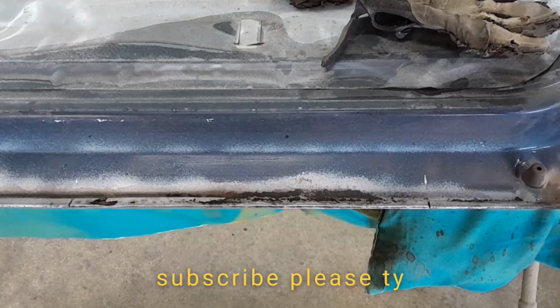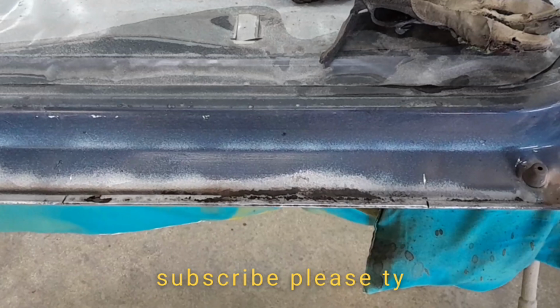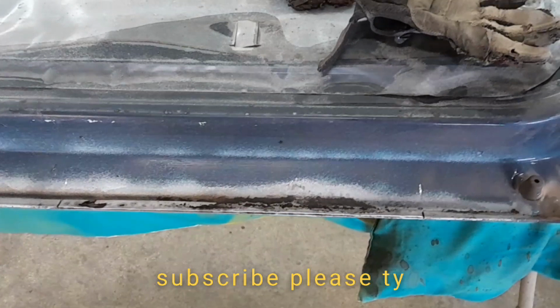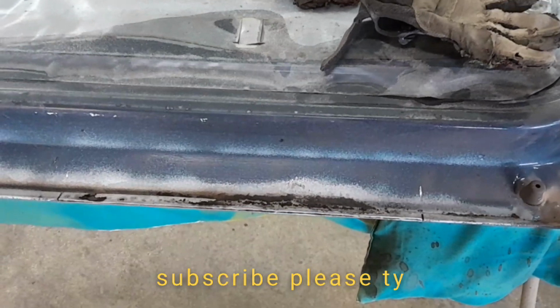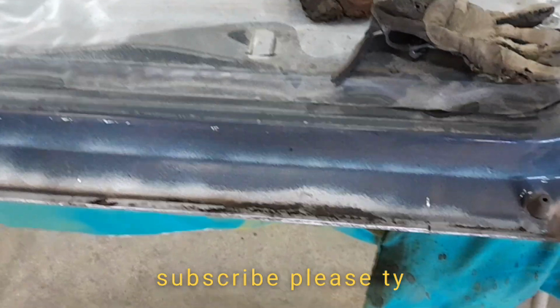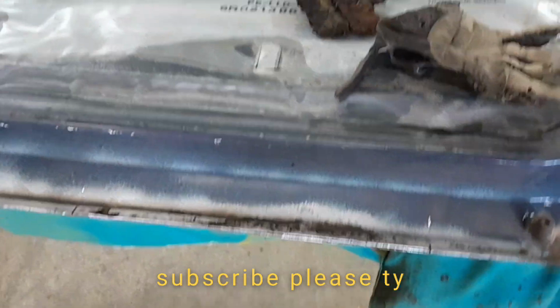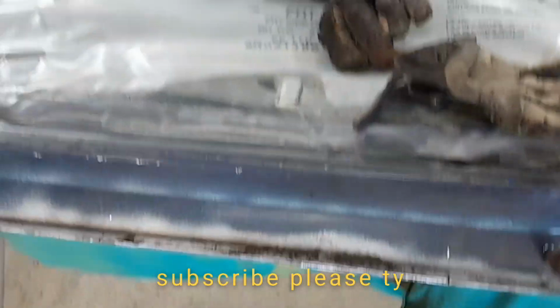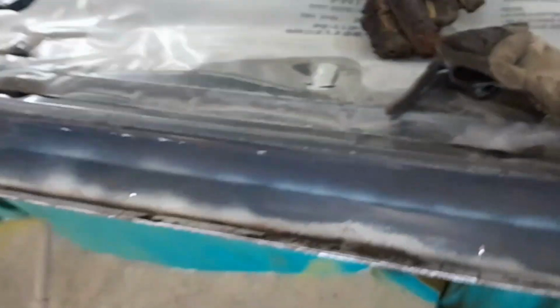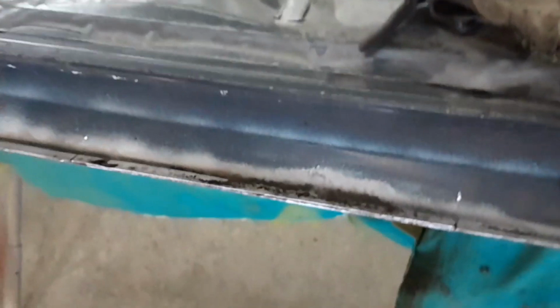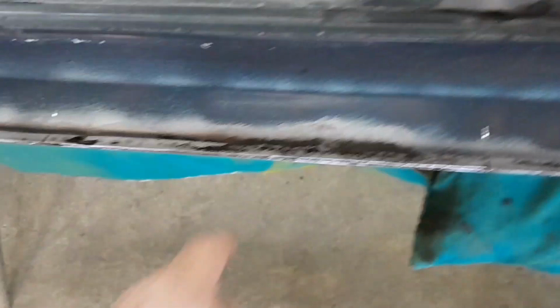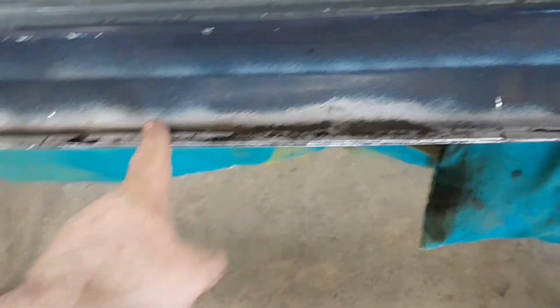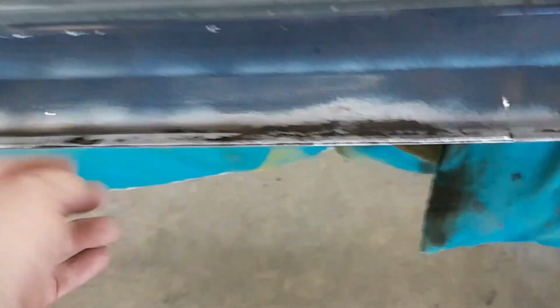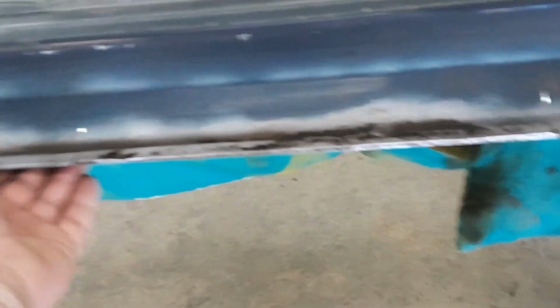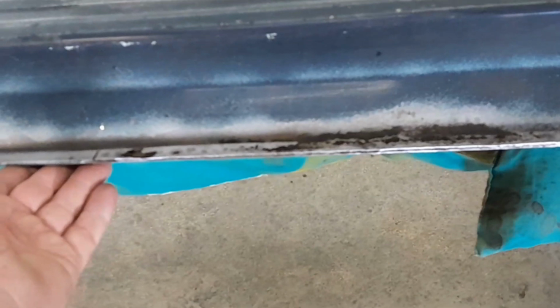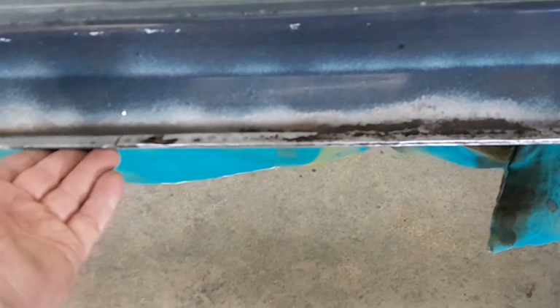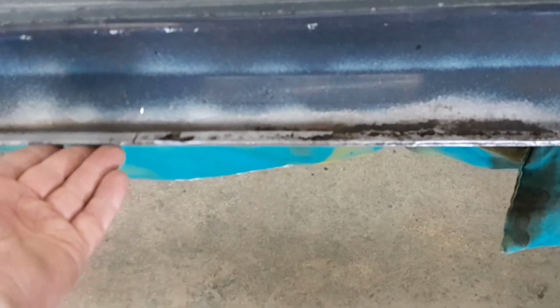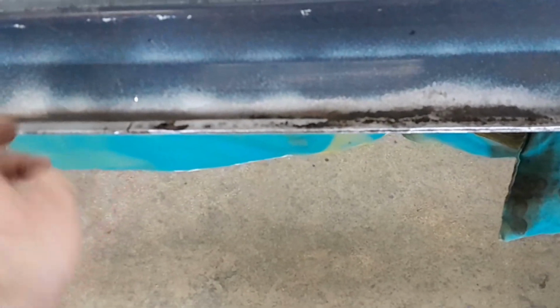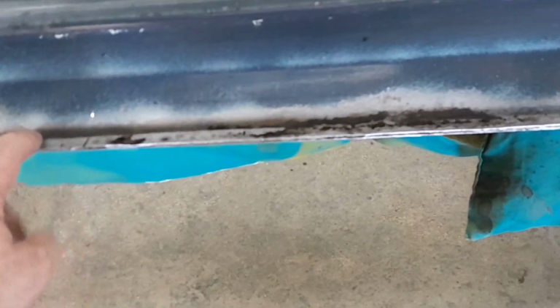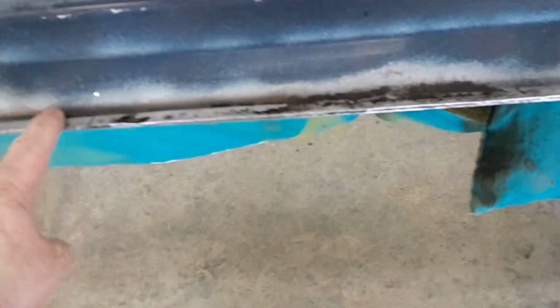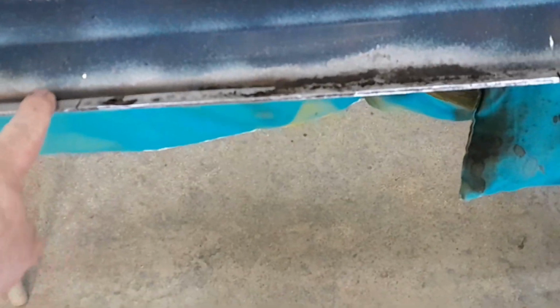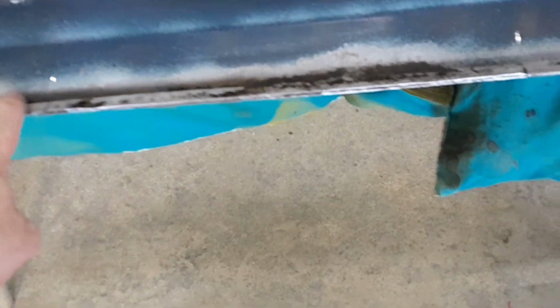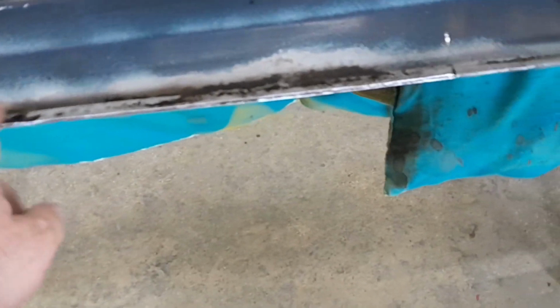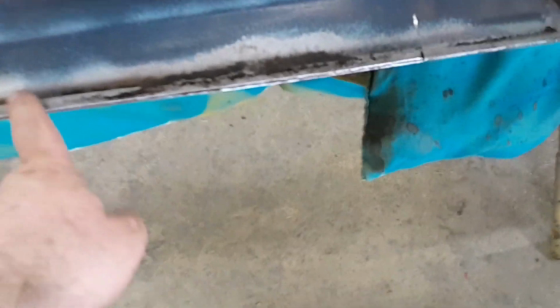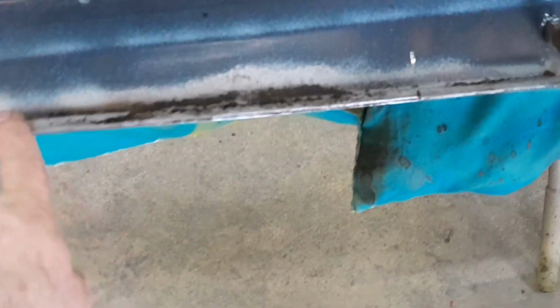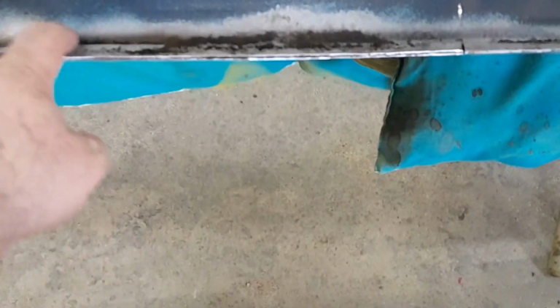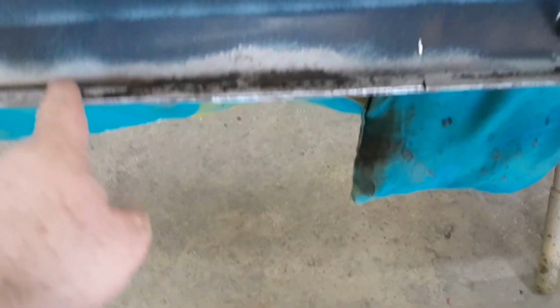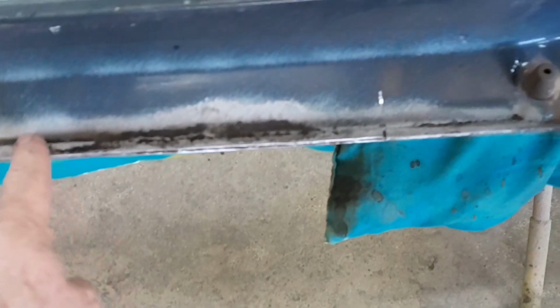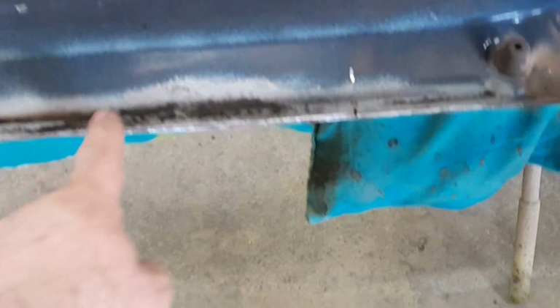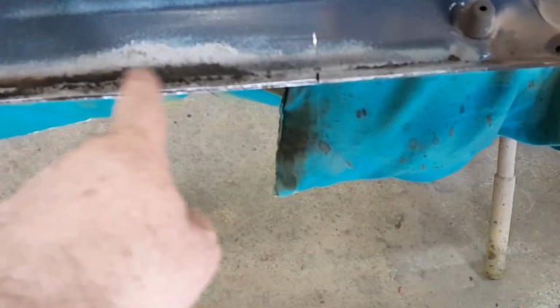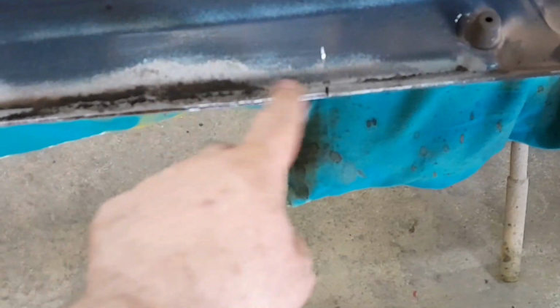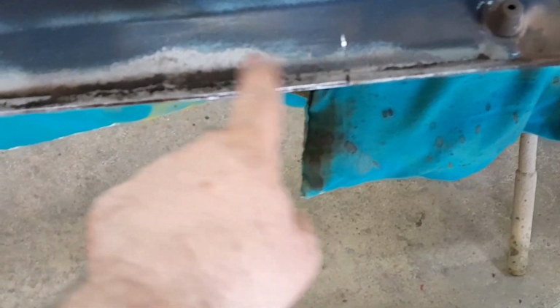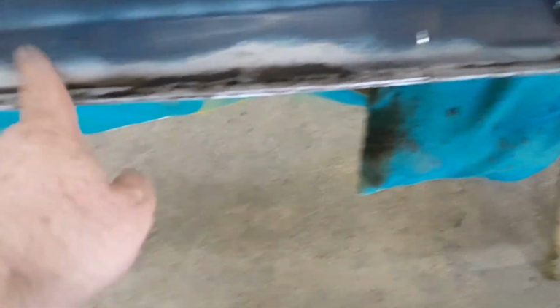All right, how to repair a door bottom. Your door bottom gets some rust — the skin of your door comes over and folds over your door, and they commonly rot out right here. So you gotta repair this.